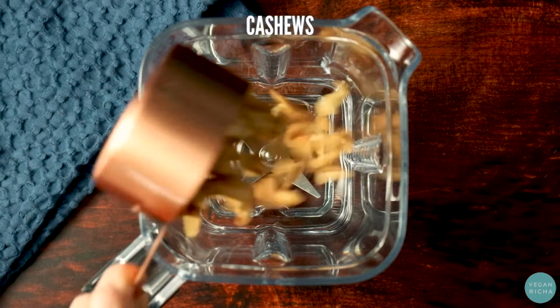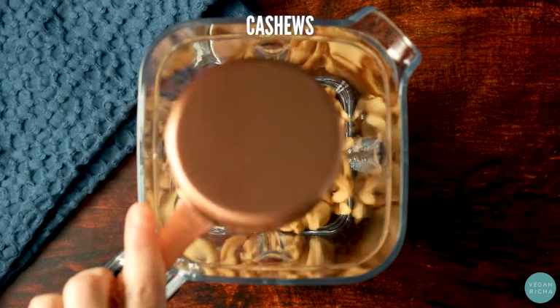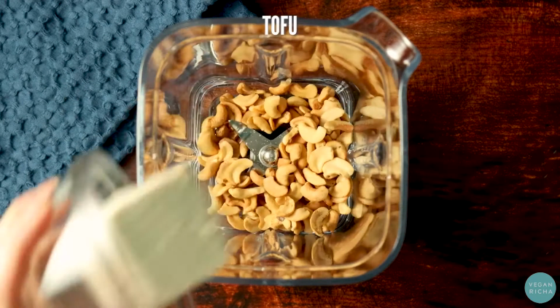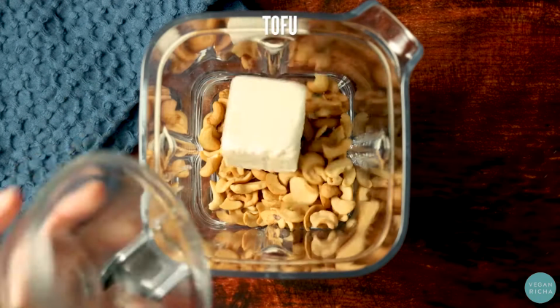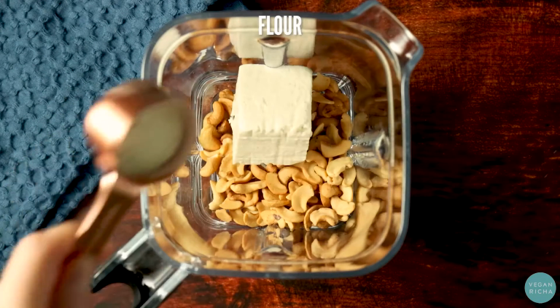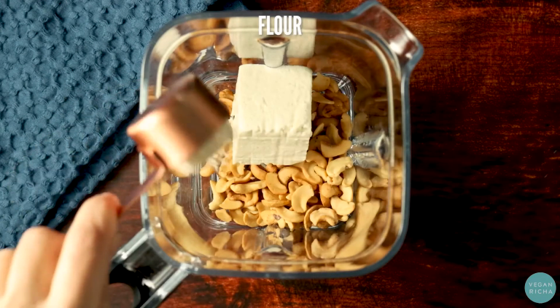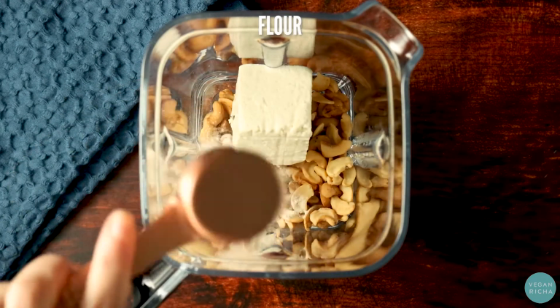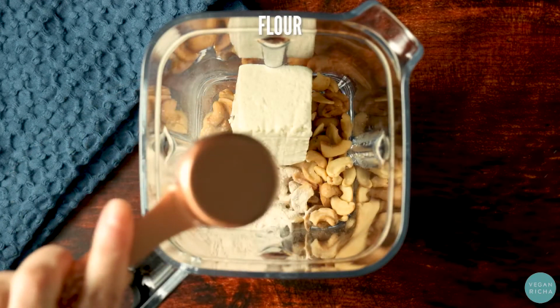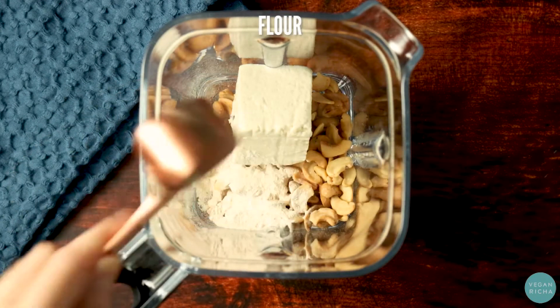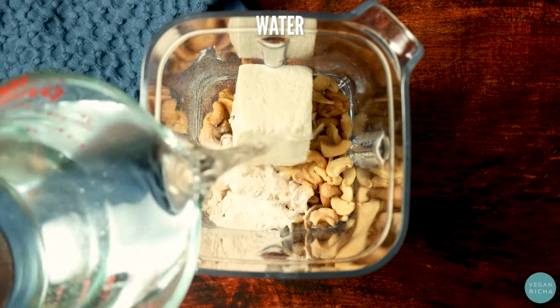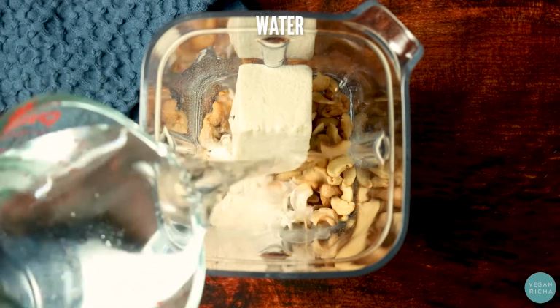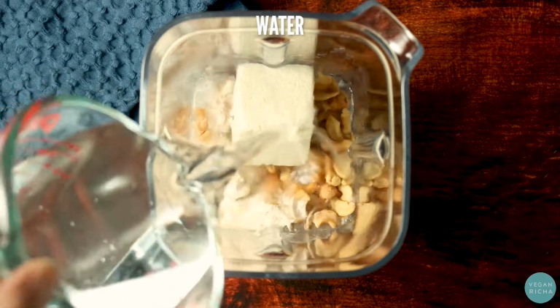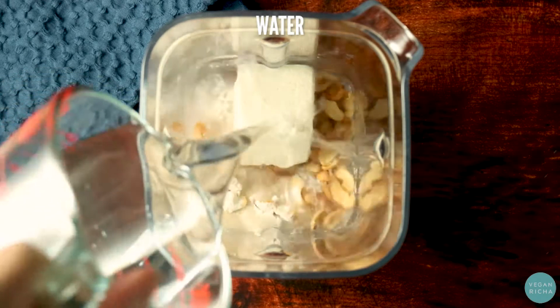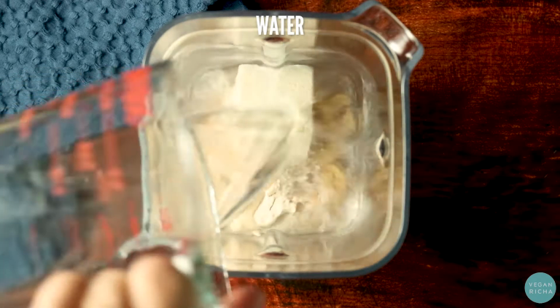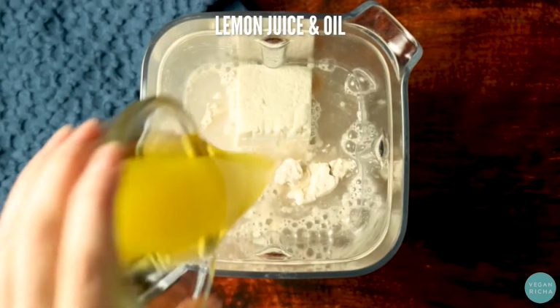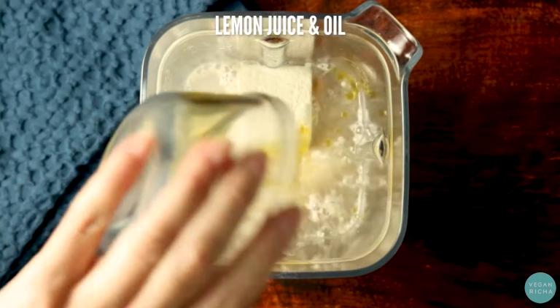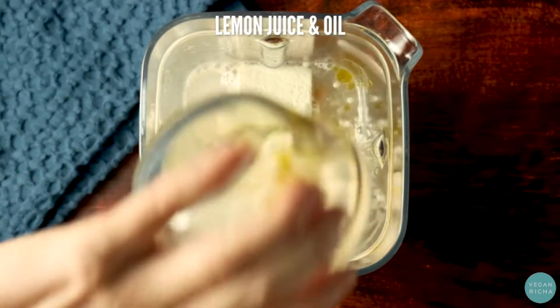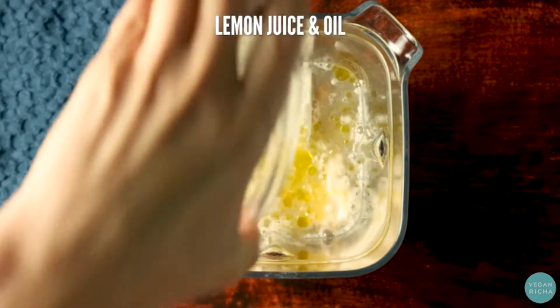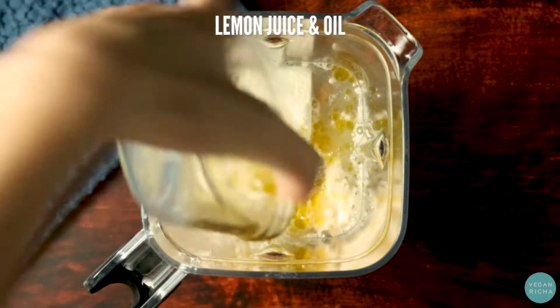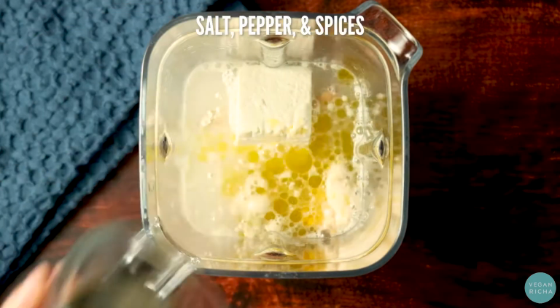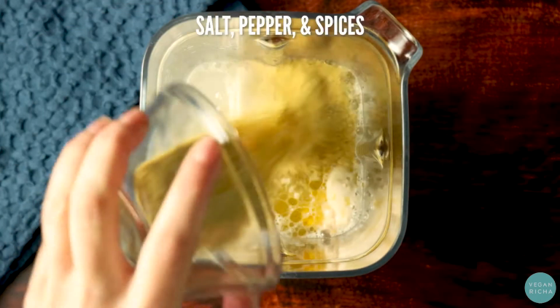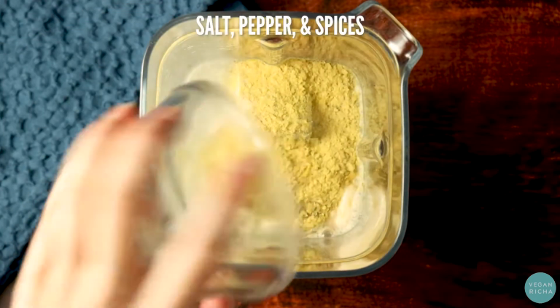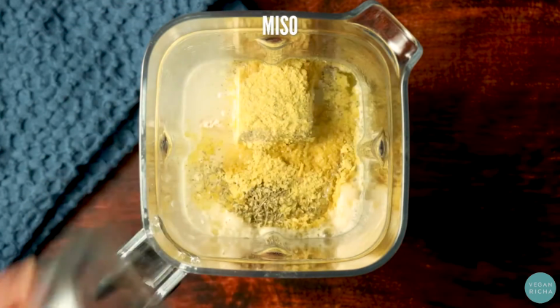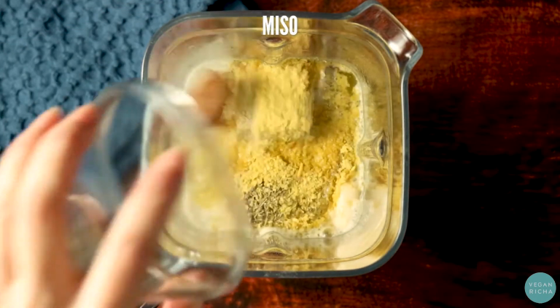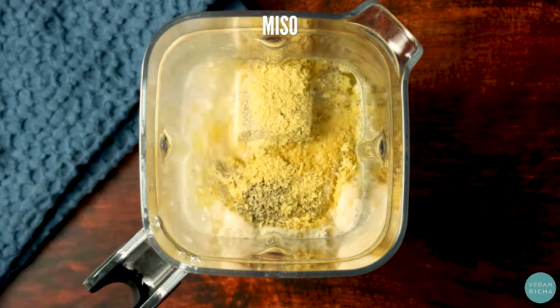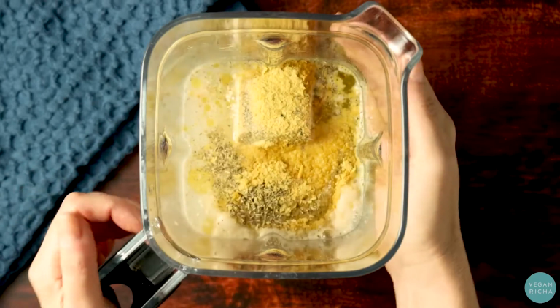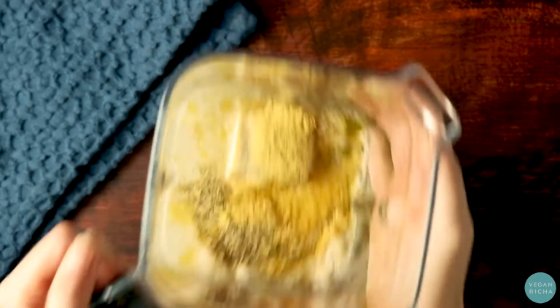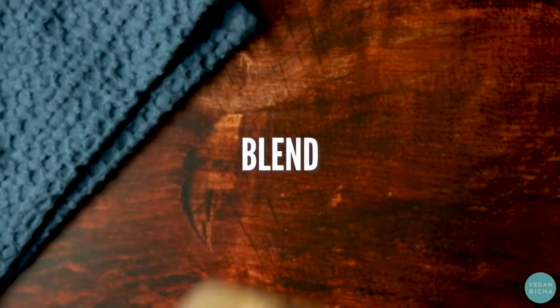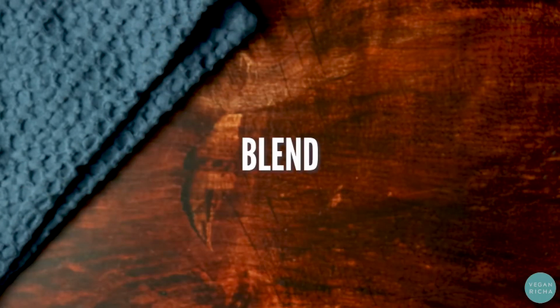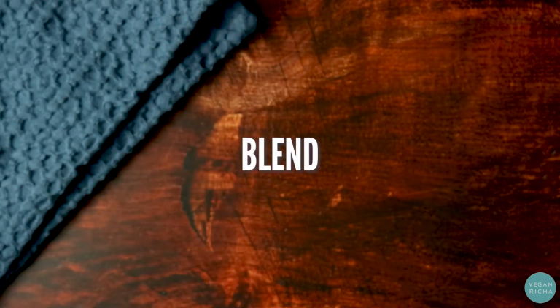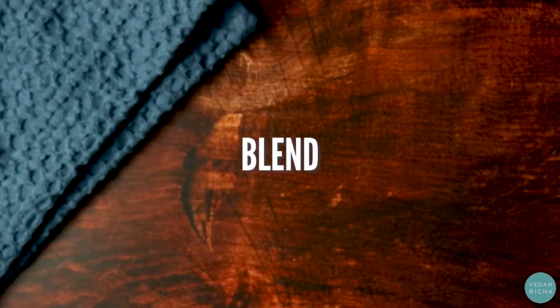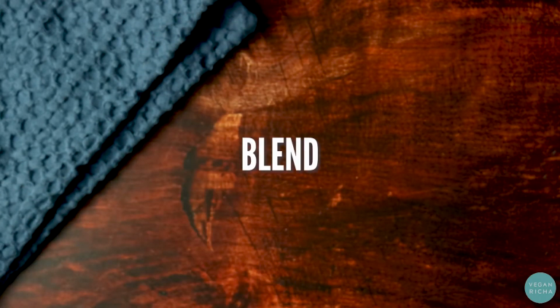Combine cashews, tofu, flour, water, lemon juice, and oil with salt, pepper, and spices, and miso. Blend that until it's smooth and creamy.